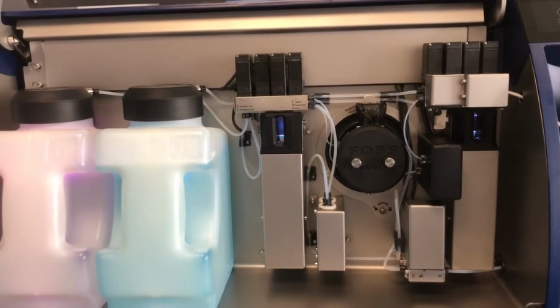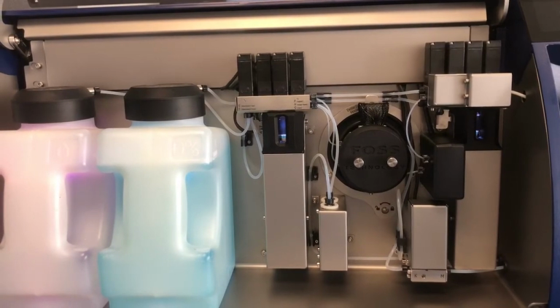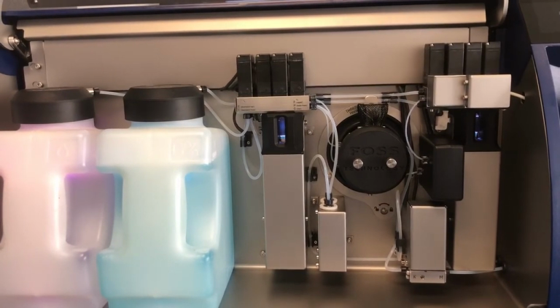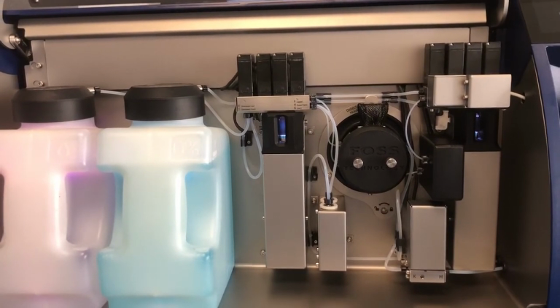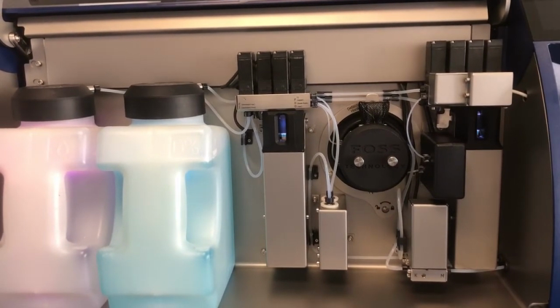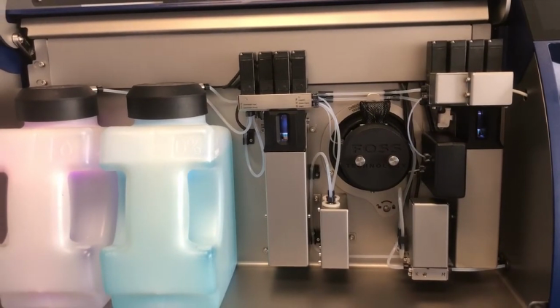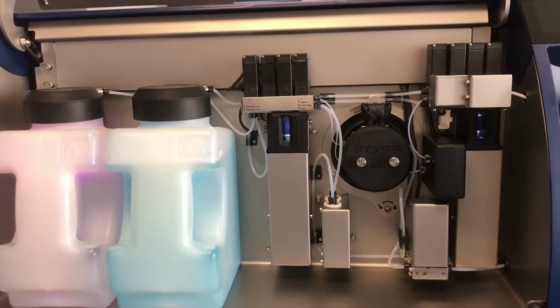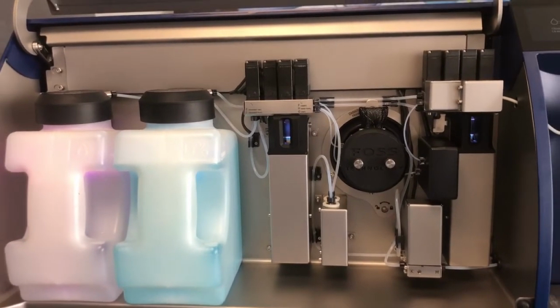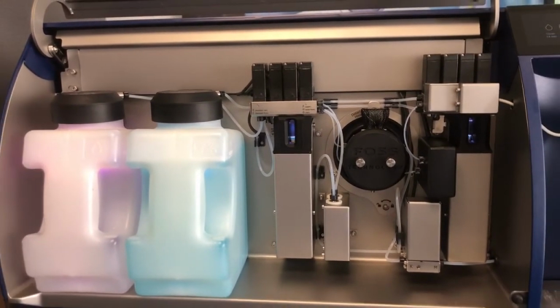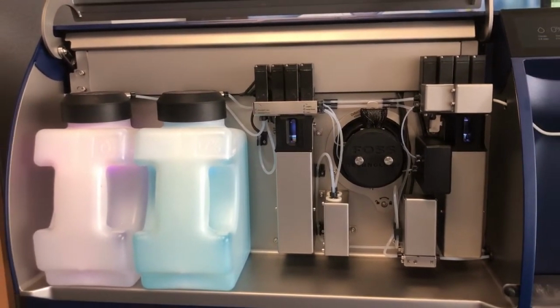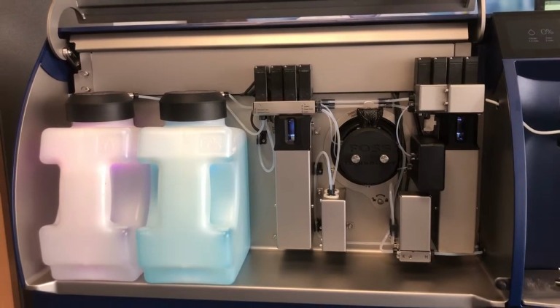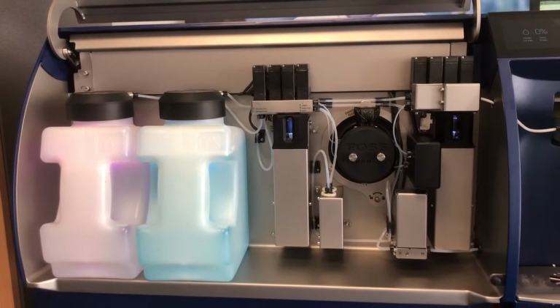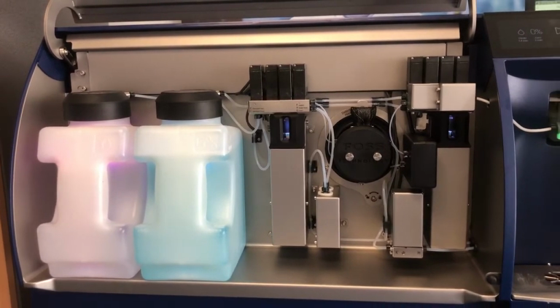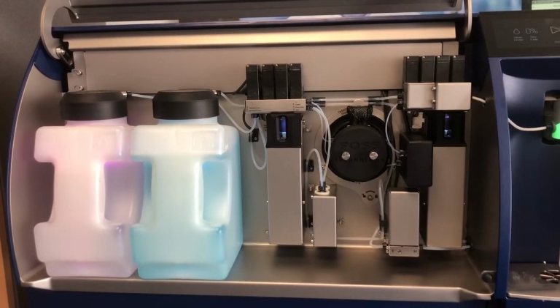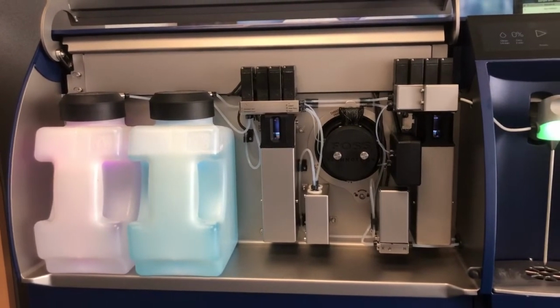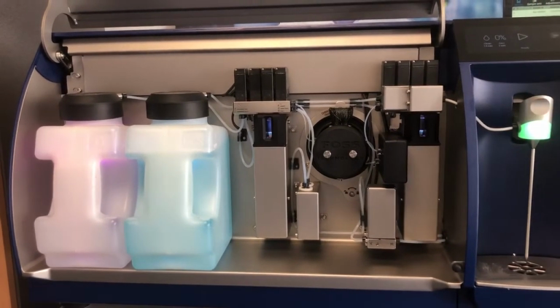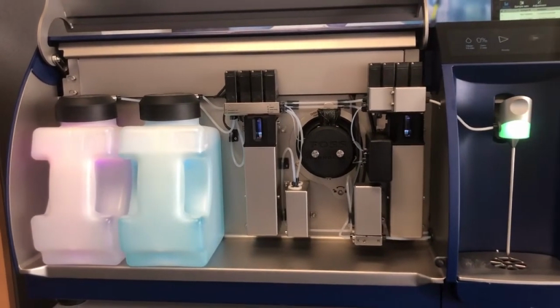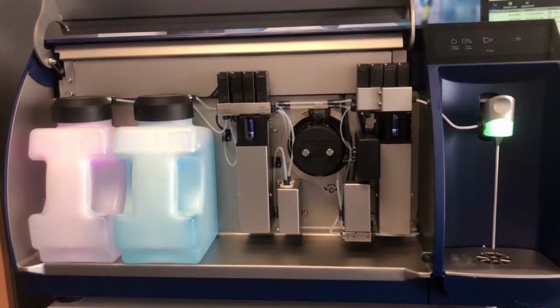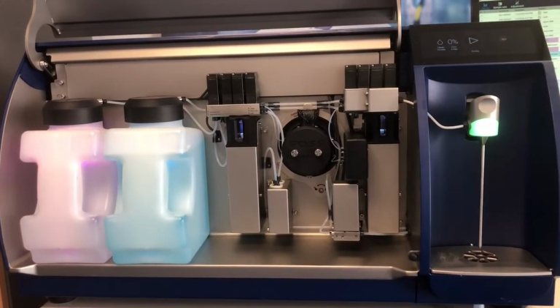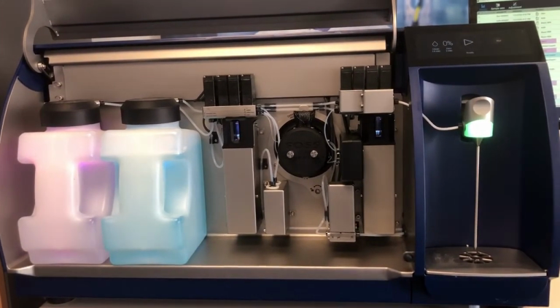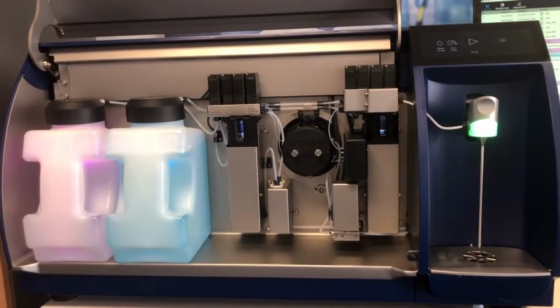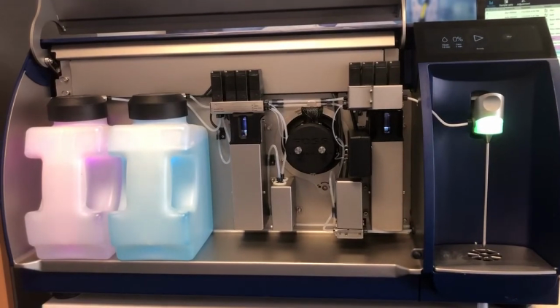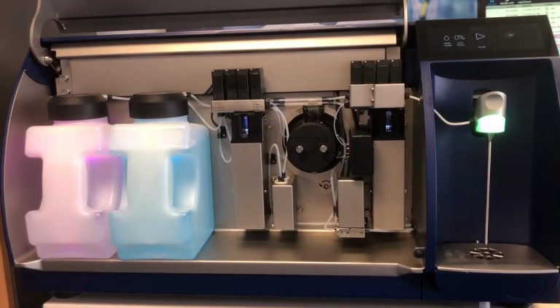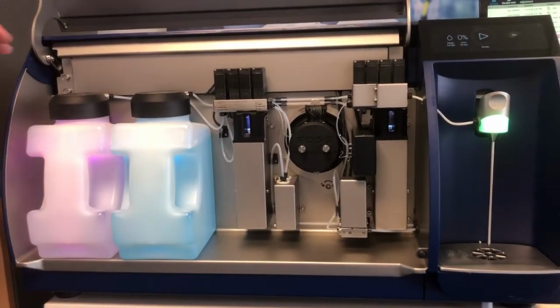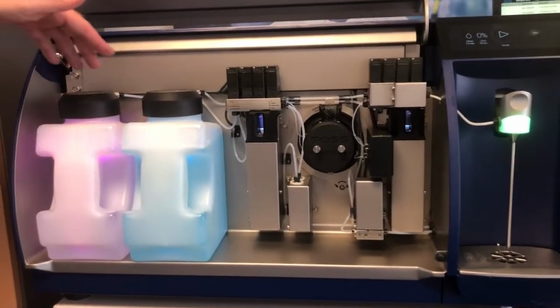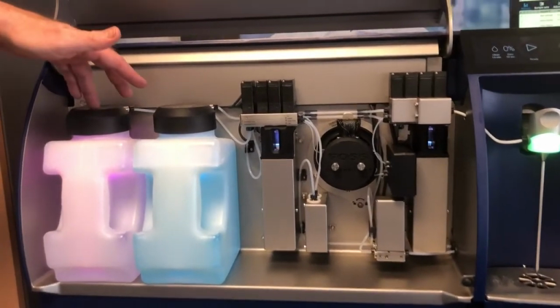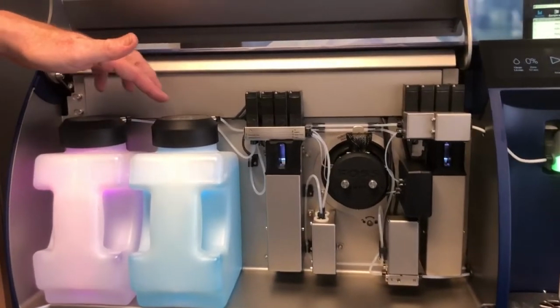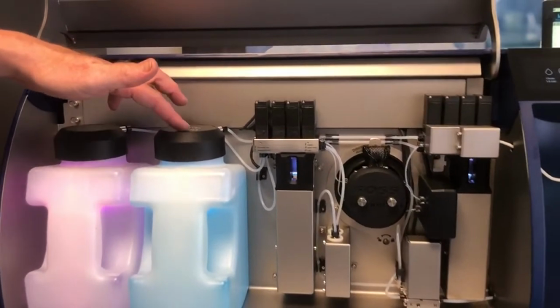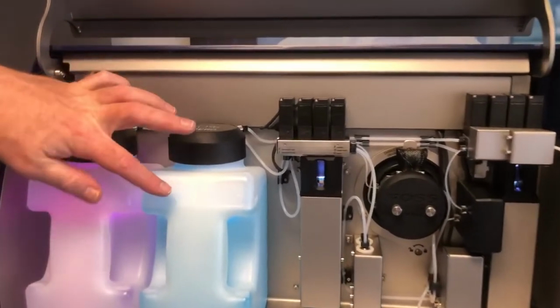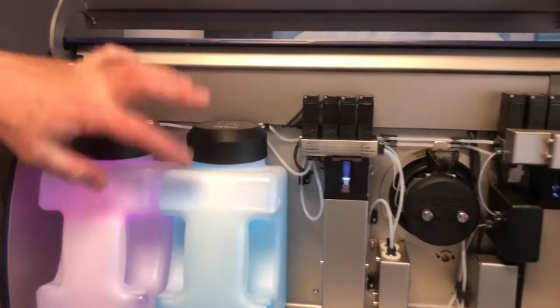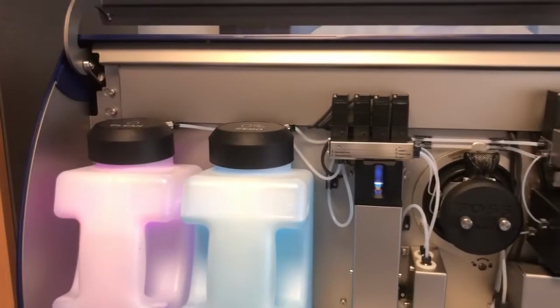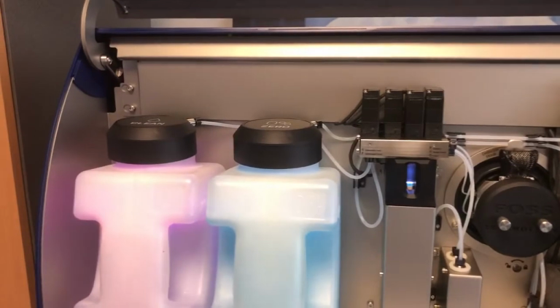The instrument auto-standardizes every two hours on the zero setting. The zero is now a gold mine of information that we use with our chemometrics and smart analytics of the FT3.